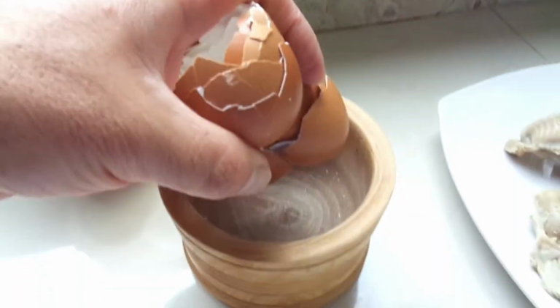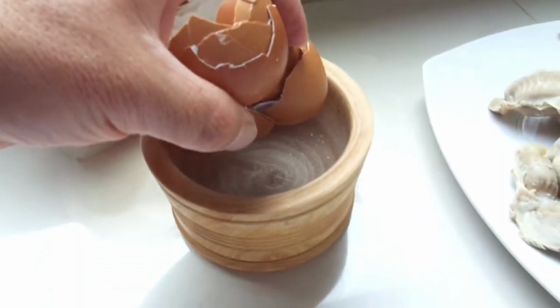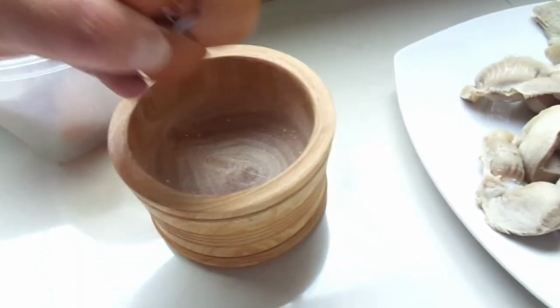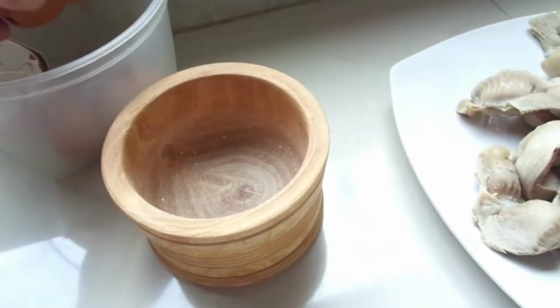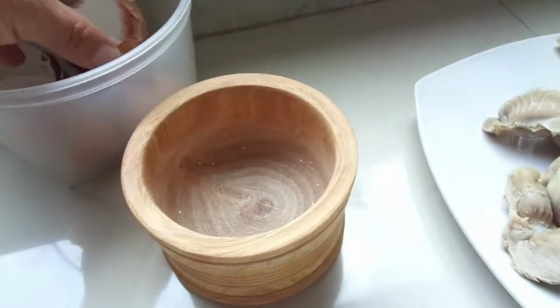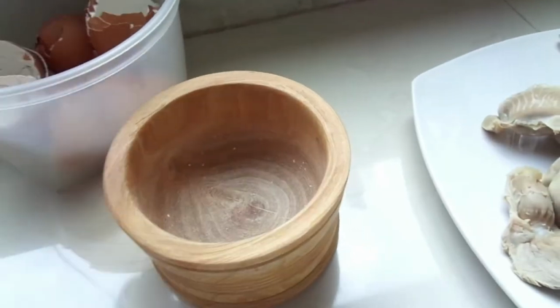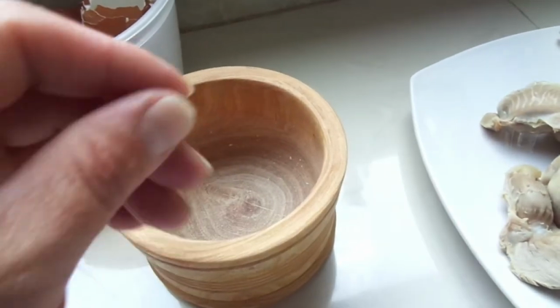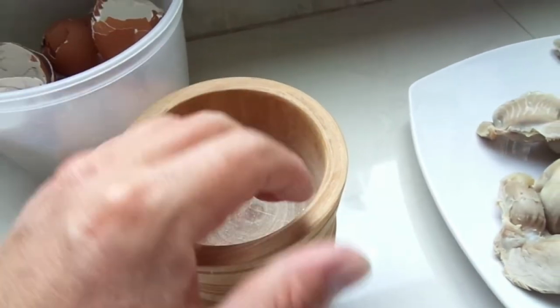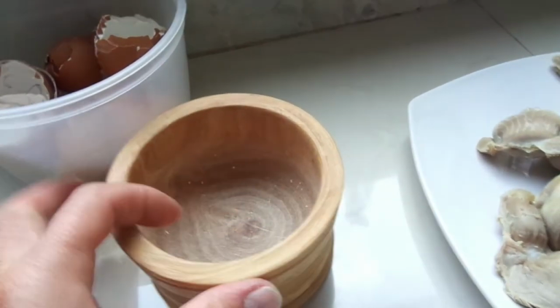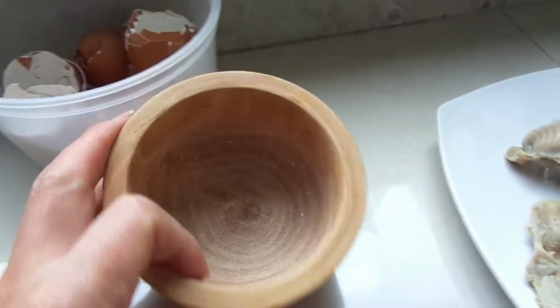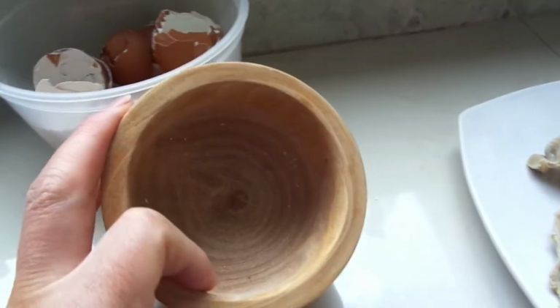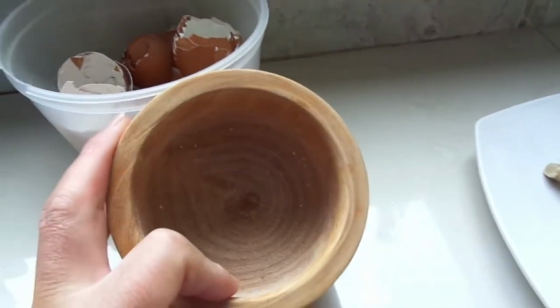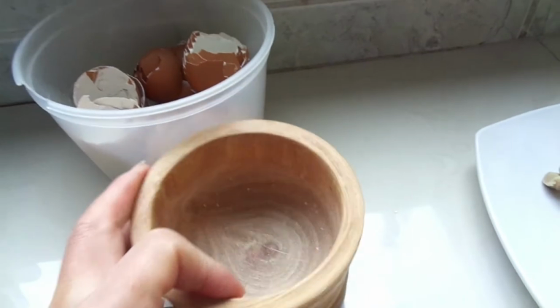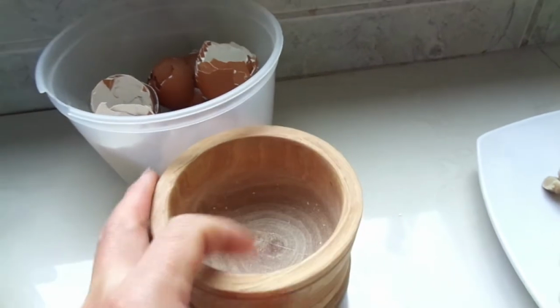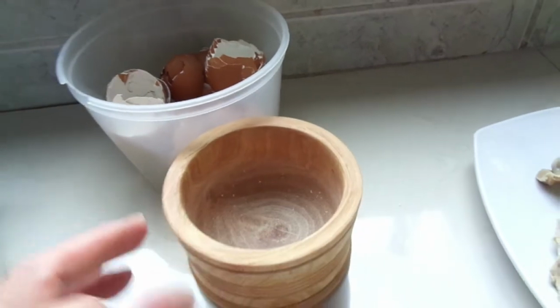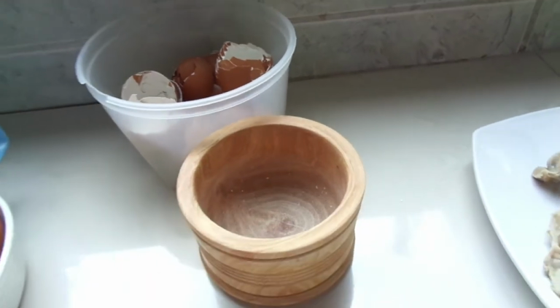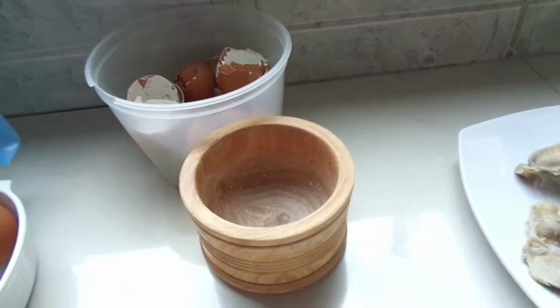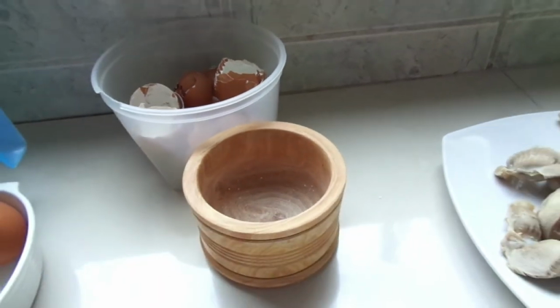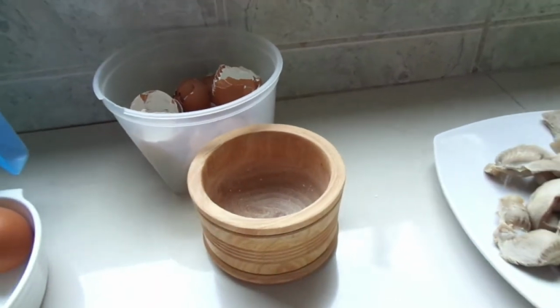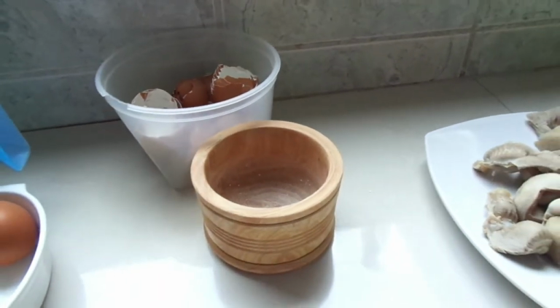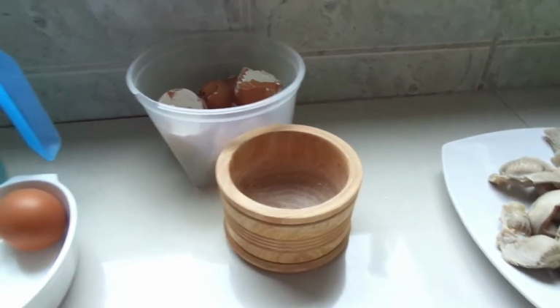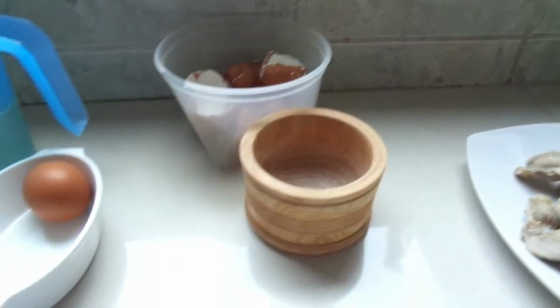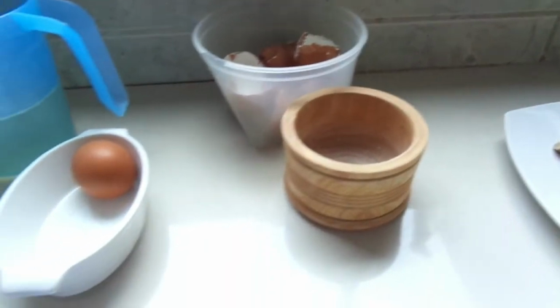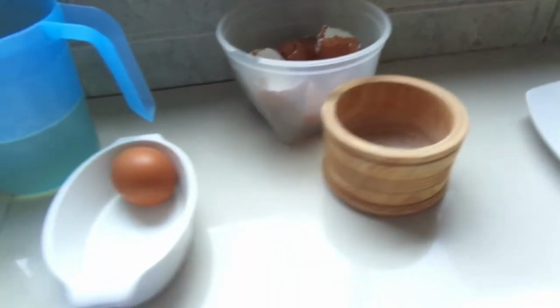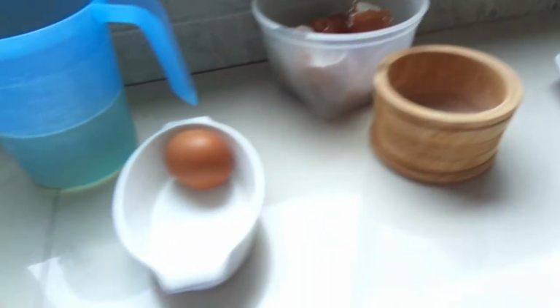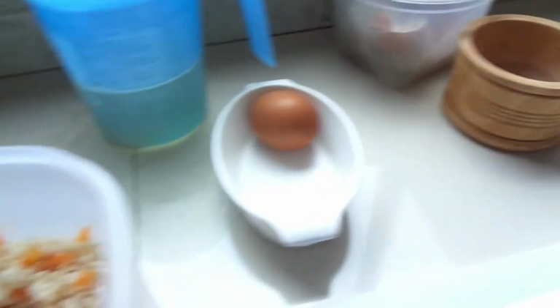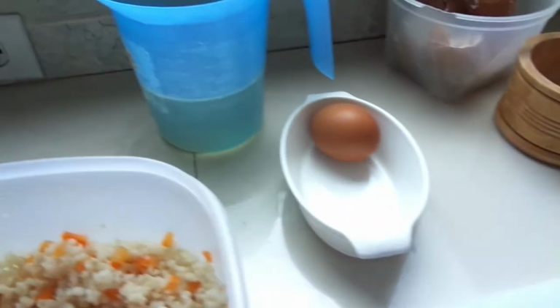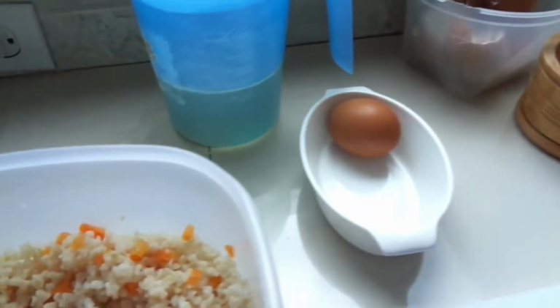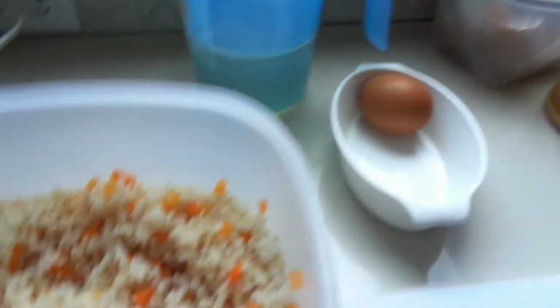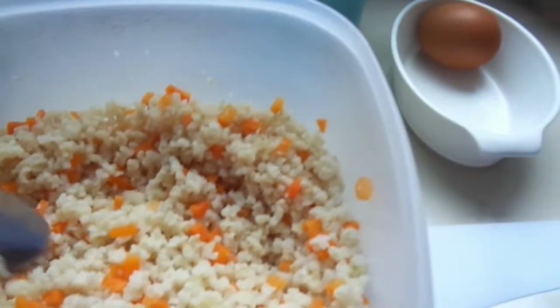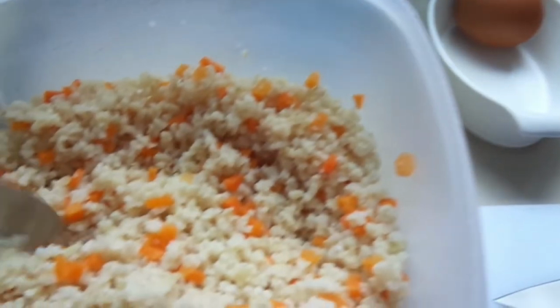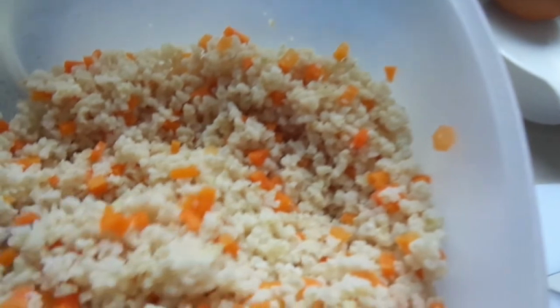Lo pongo en el mortero, lo empiezo a hacer polvito, y una vez que esté hecho polvo puedo hacer la mezcla que voy a hacer a continuación.